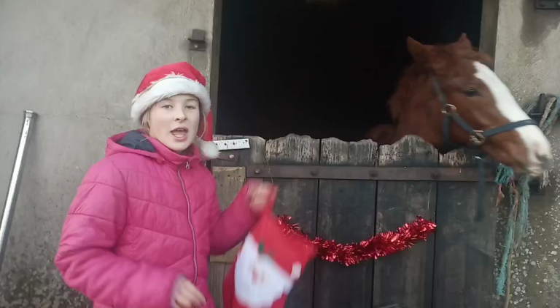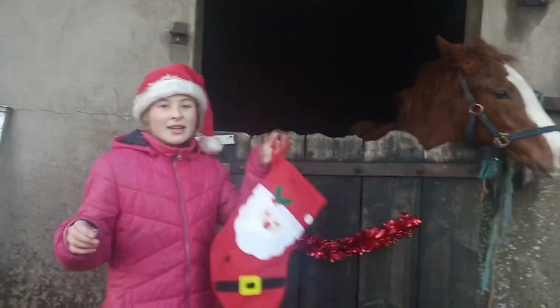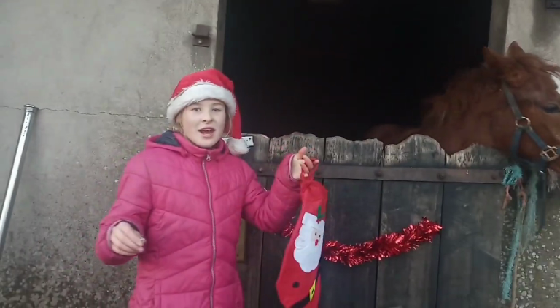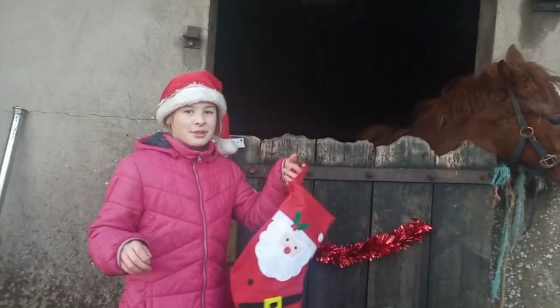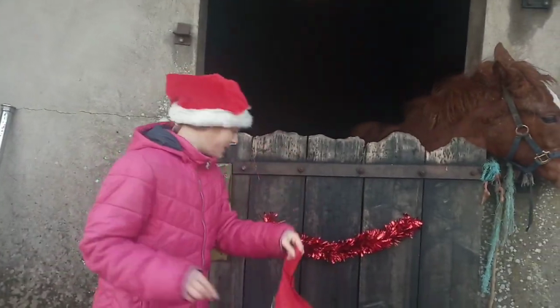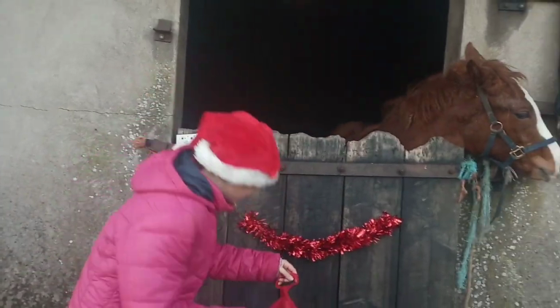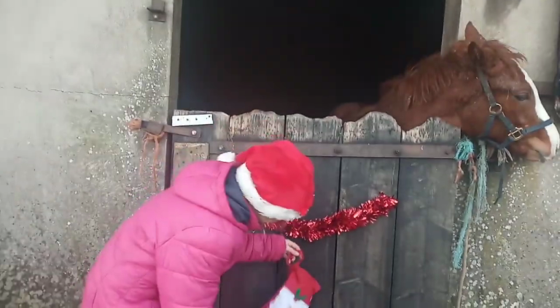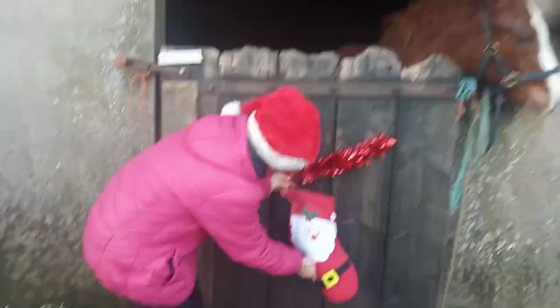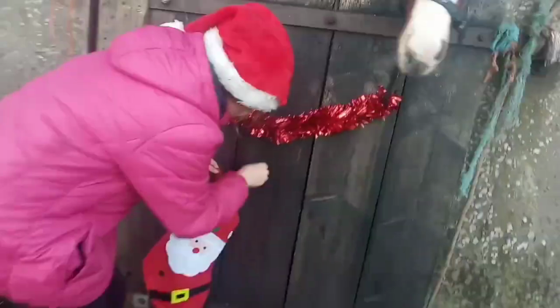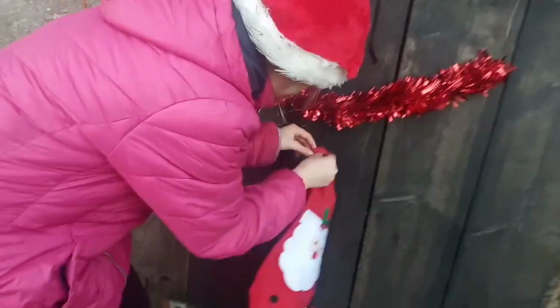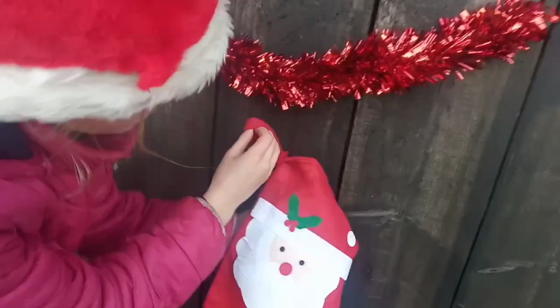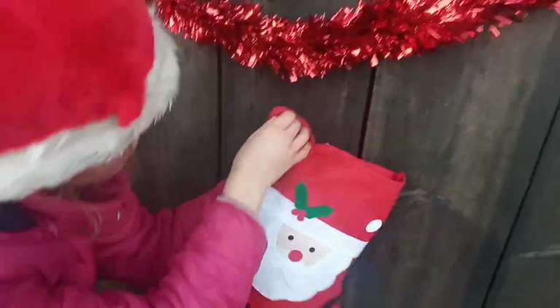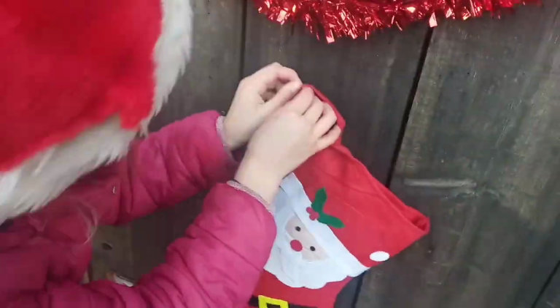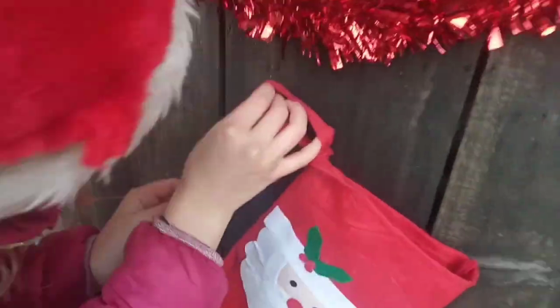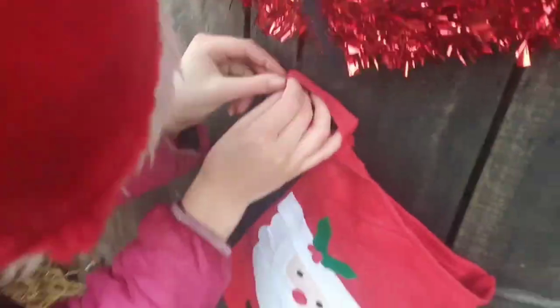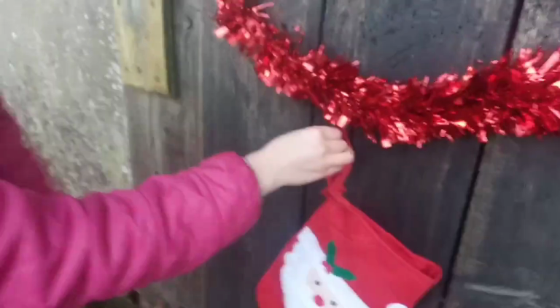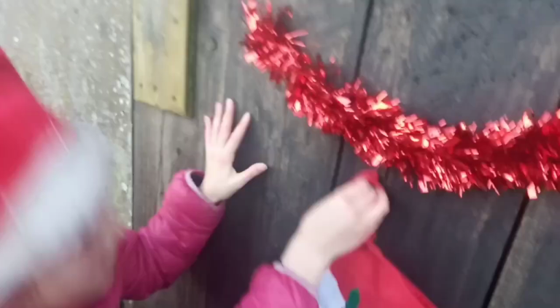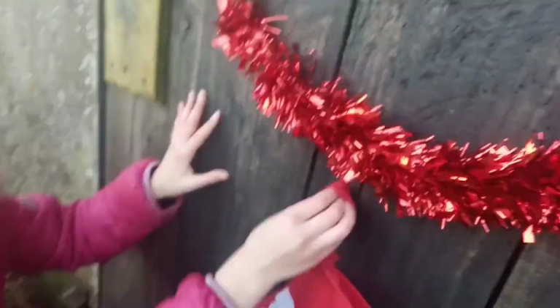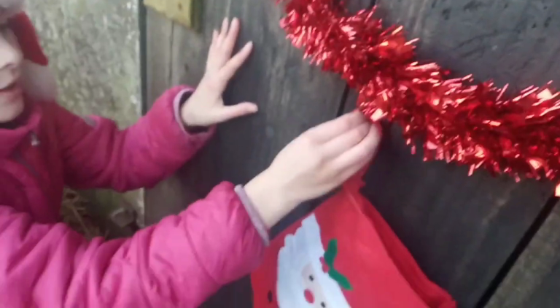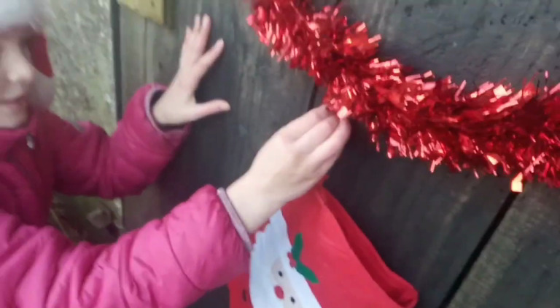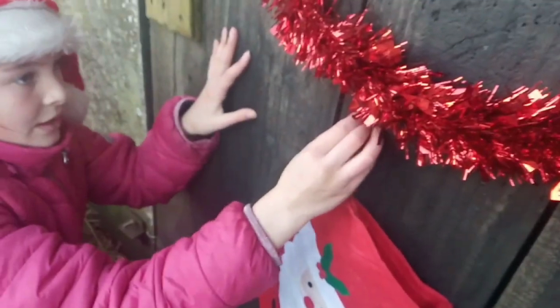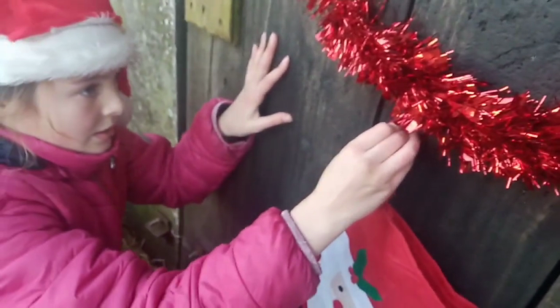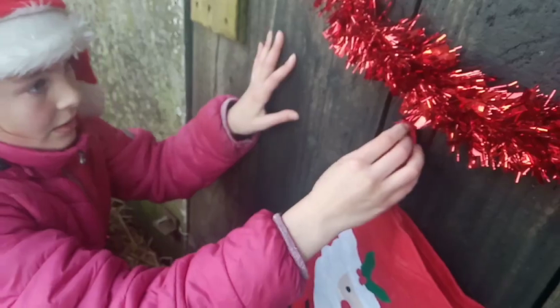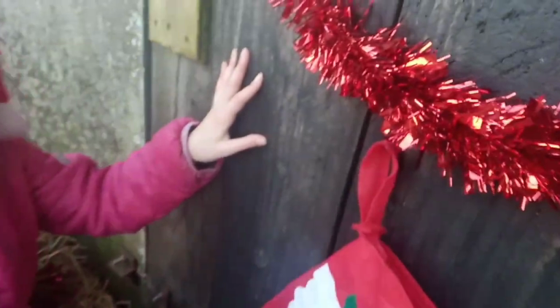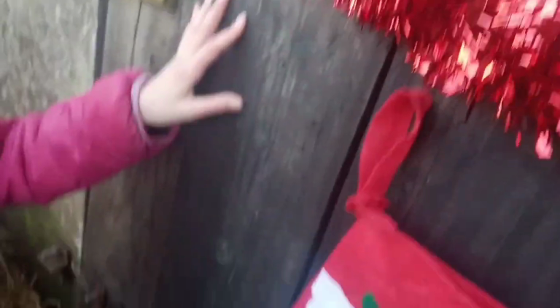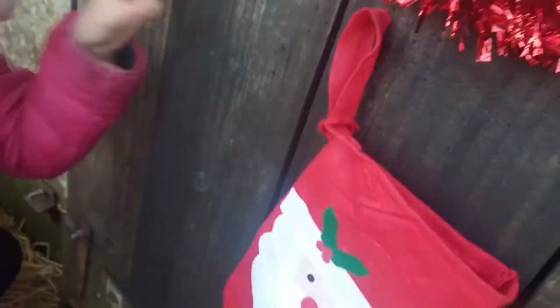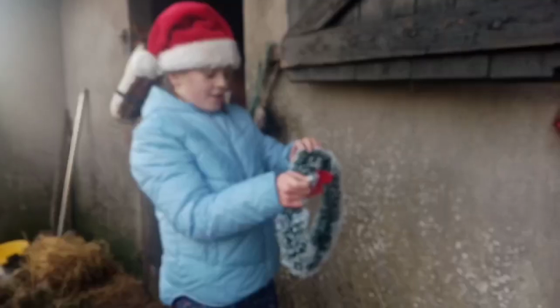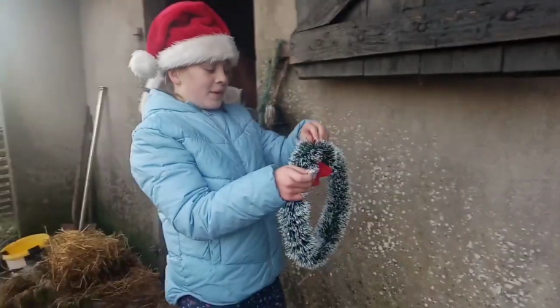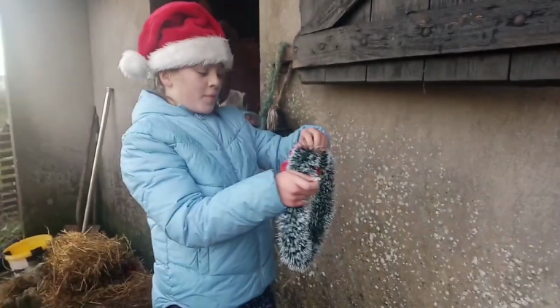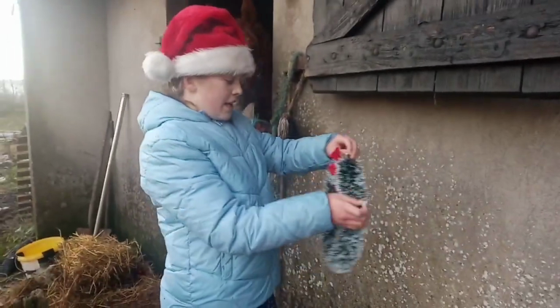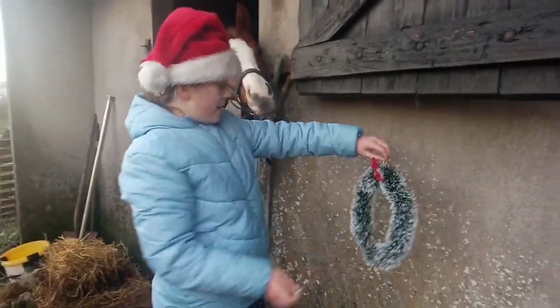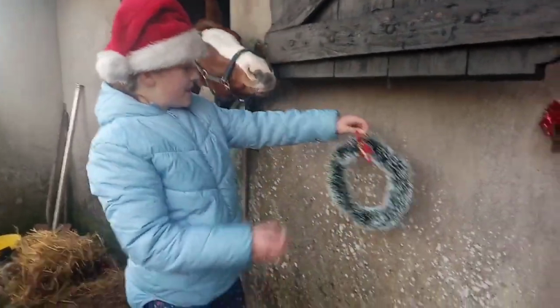Now it's time for April. I'm gonna put up the wreath in the middle of the stable.